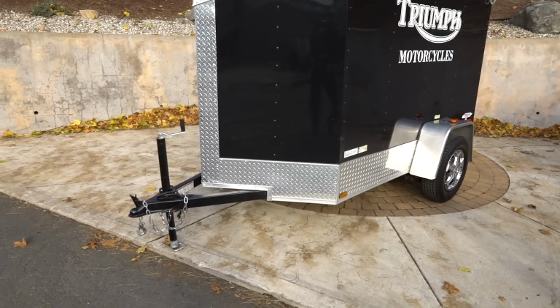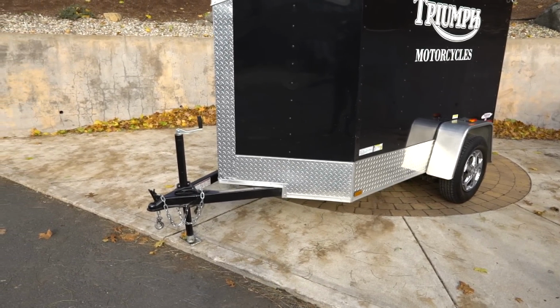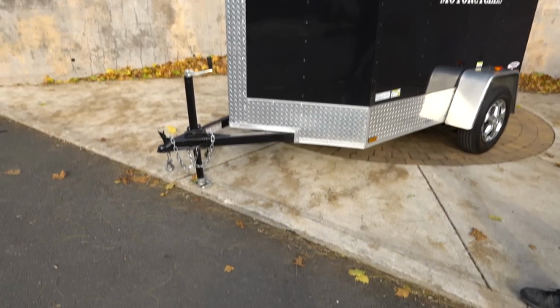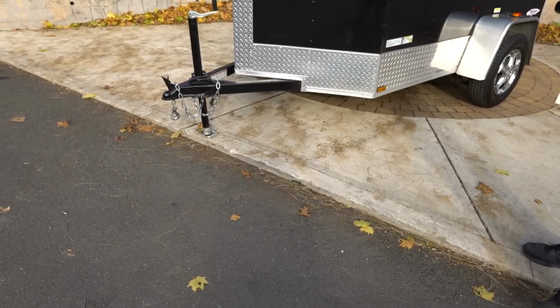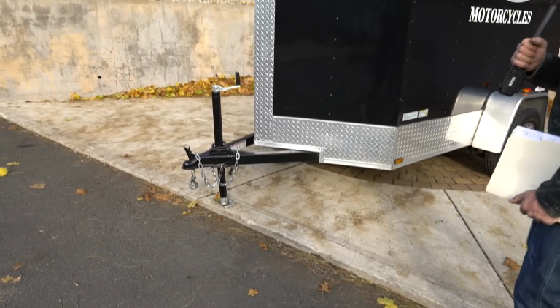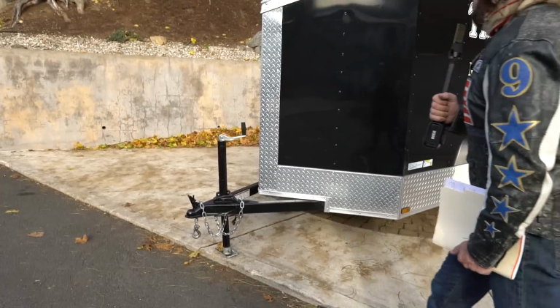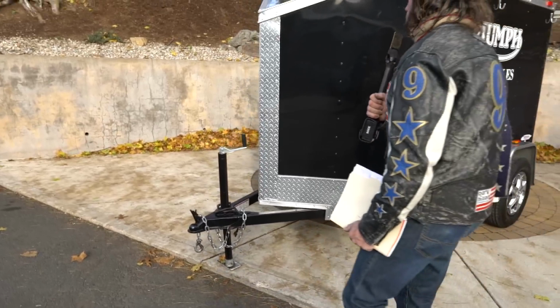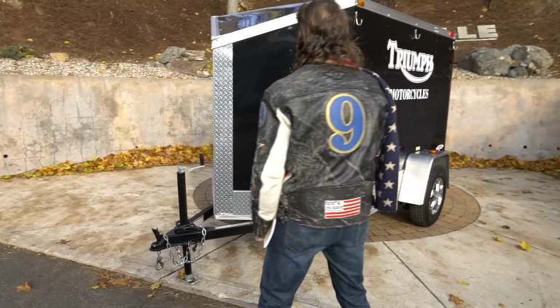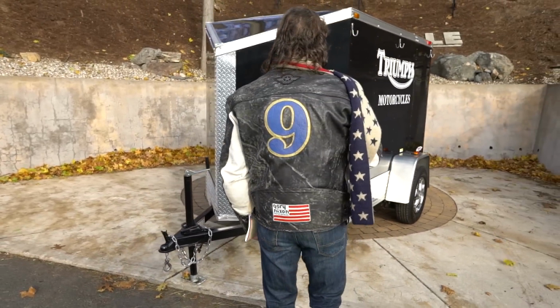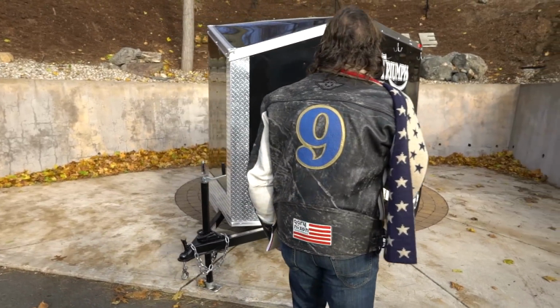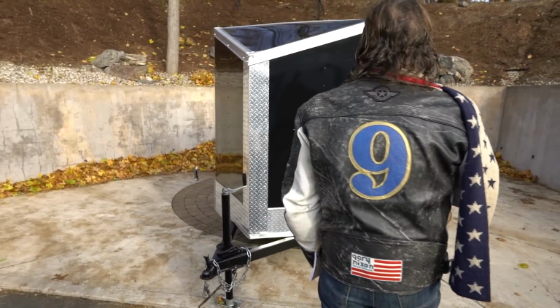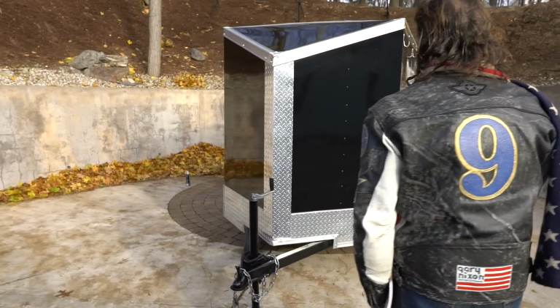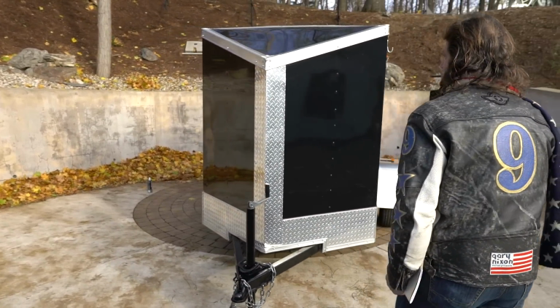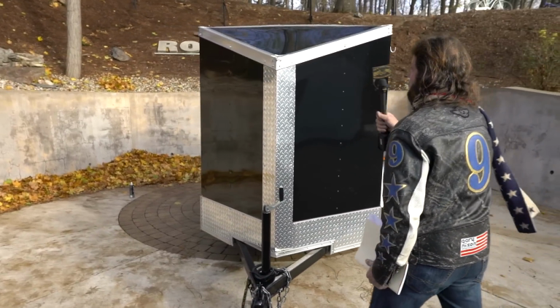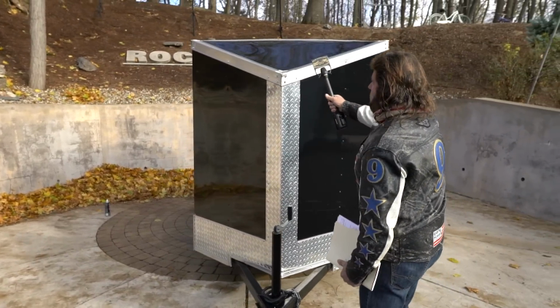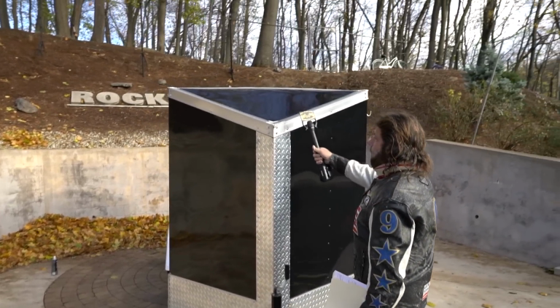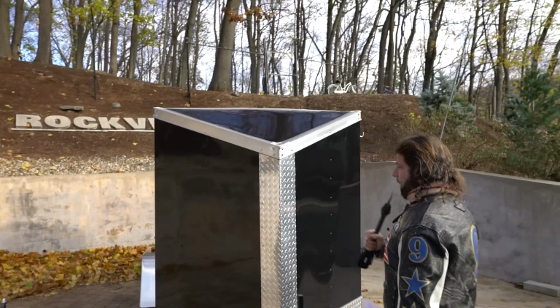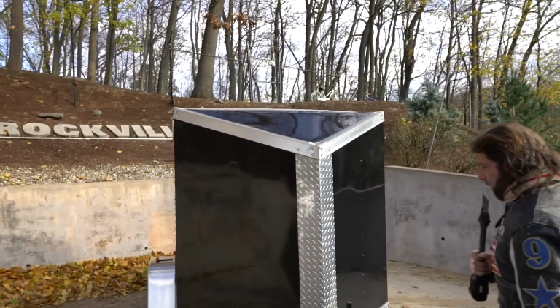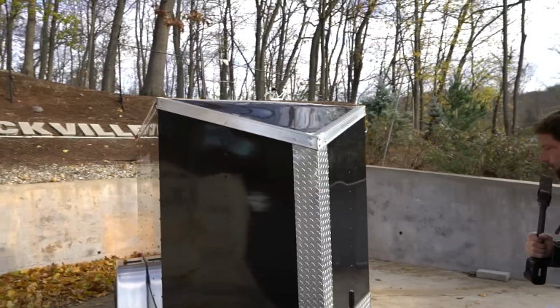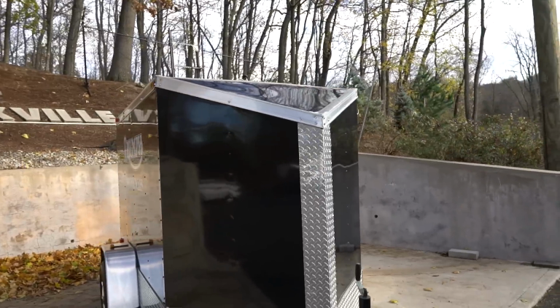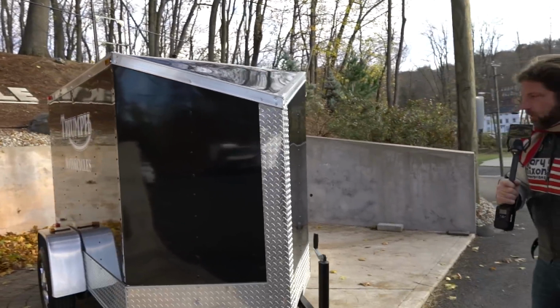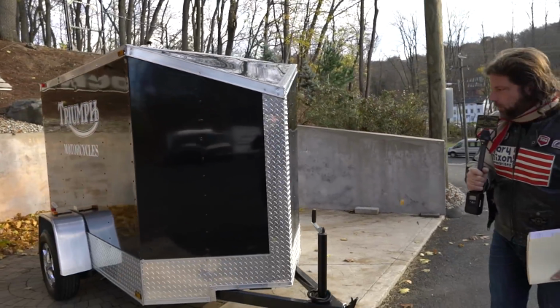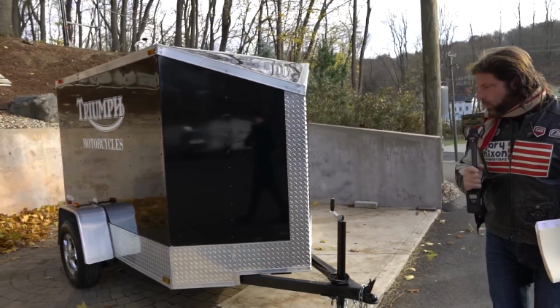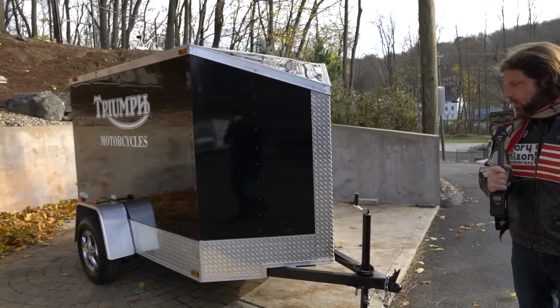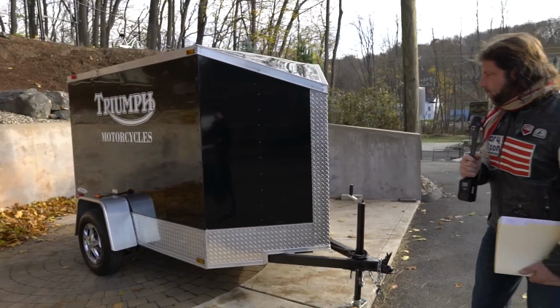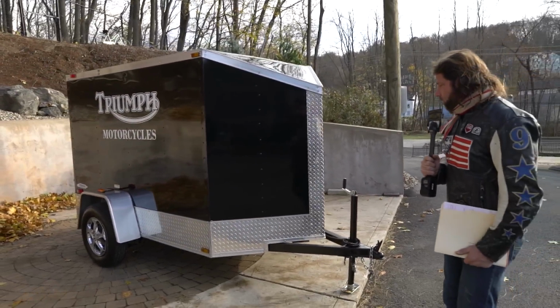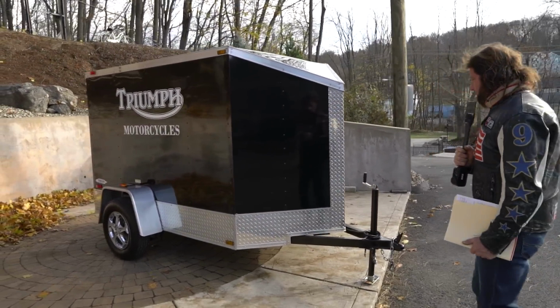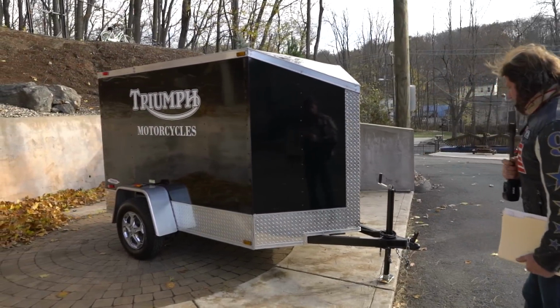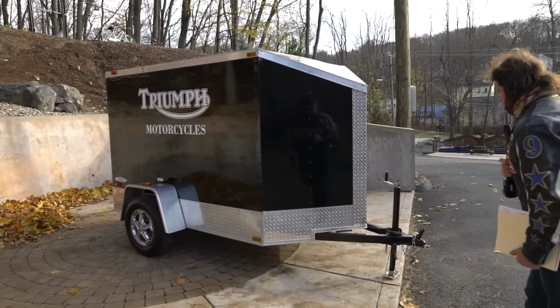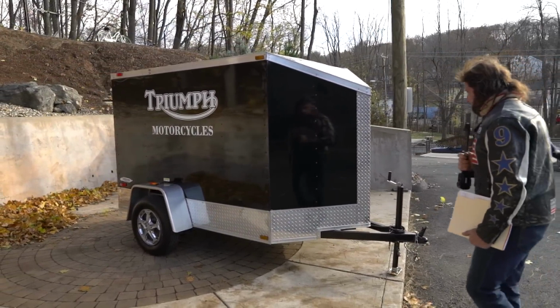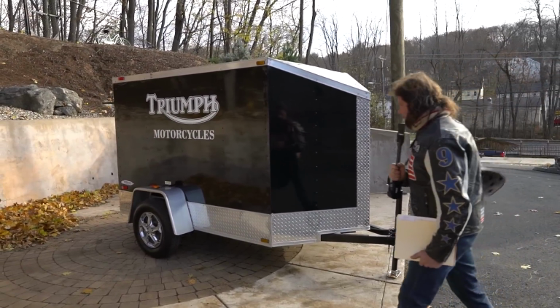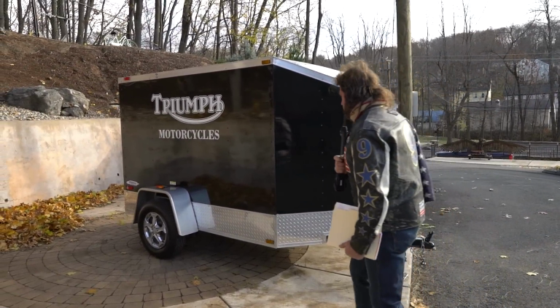This is the V-nose with the aluminum tread plate, diamond tread plate all over the front and sides. The V-nose has a slant in the front to make it super aerodynamic. You could actually tow this behind a four cylinder if you wanted to. It's nice and light, but it's heavy duty.